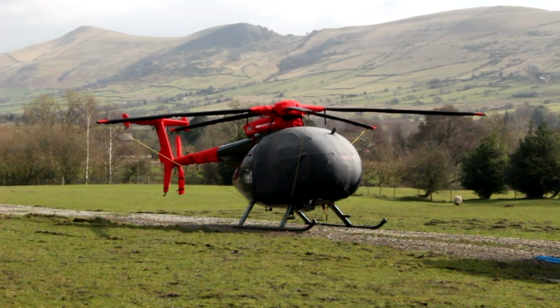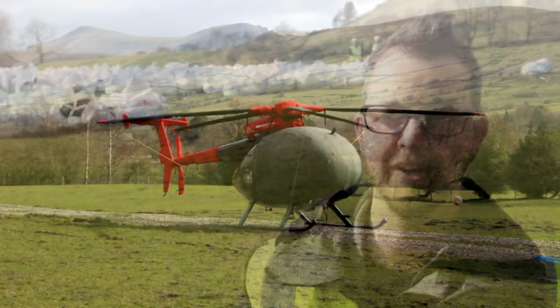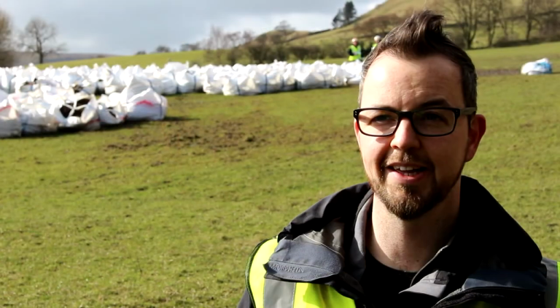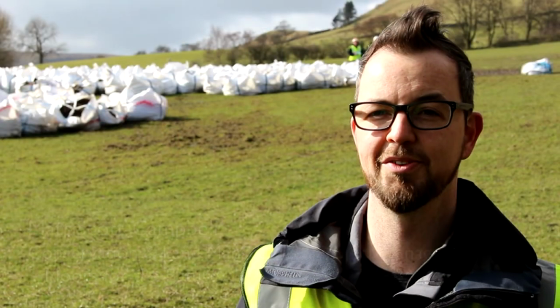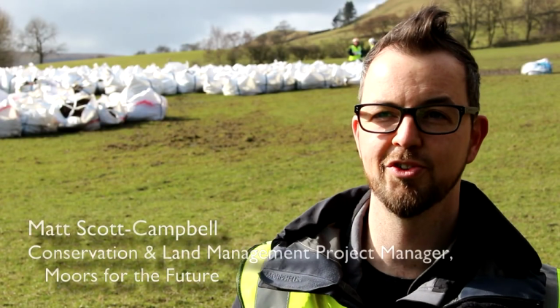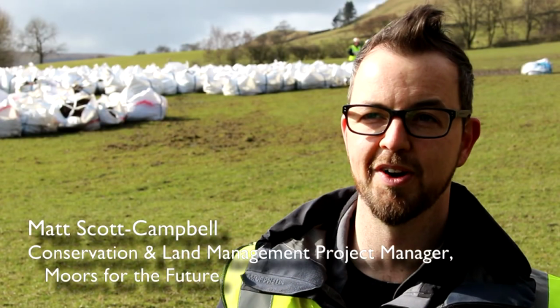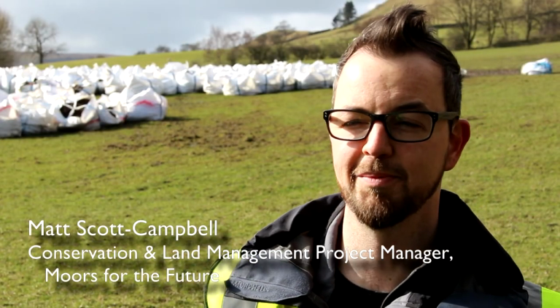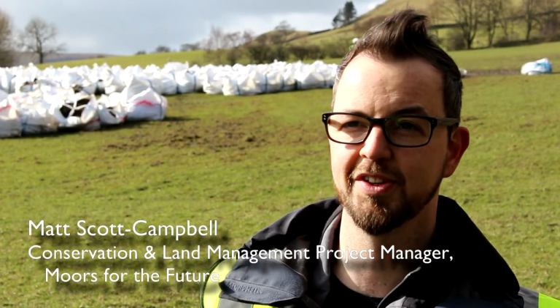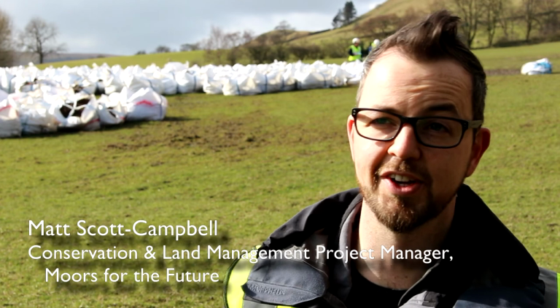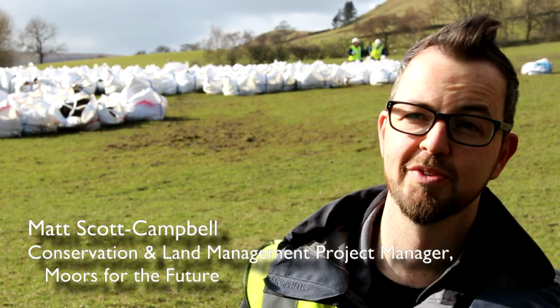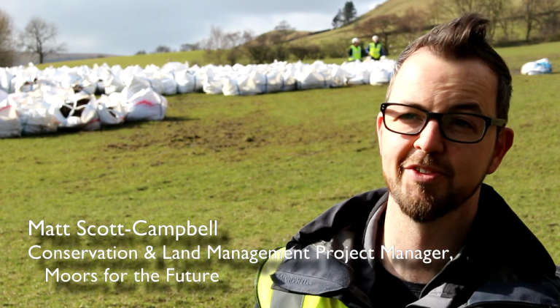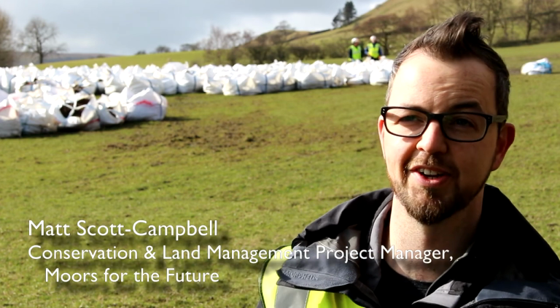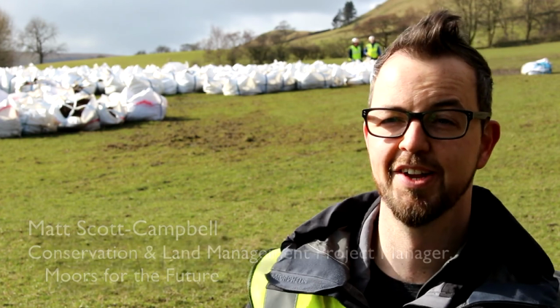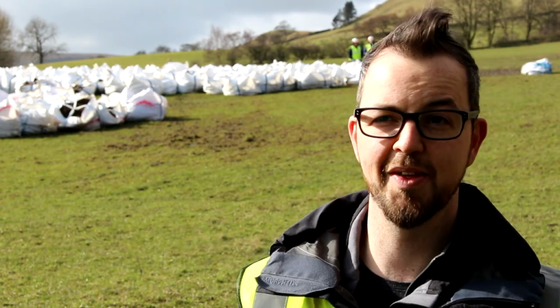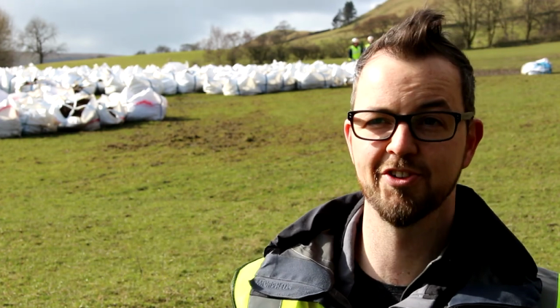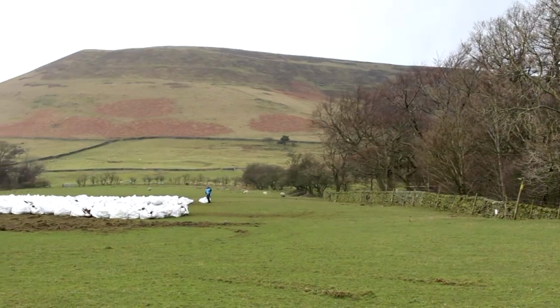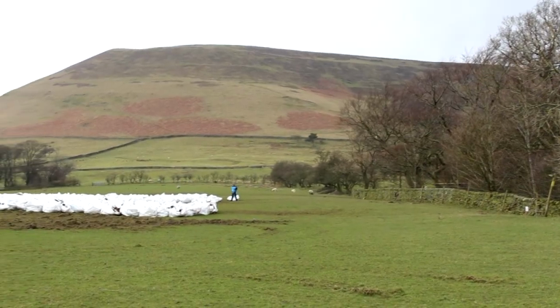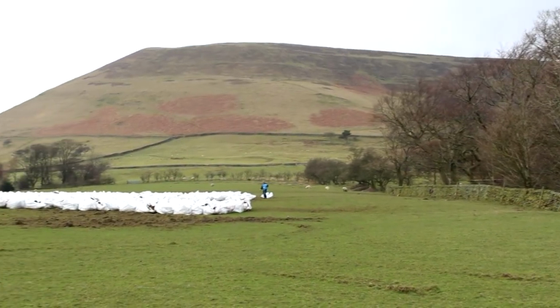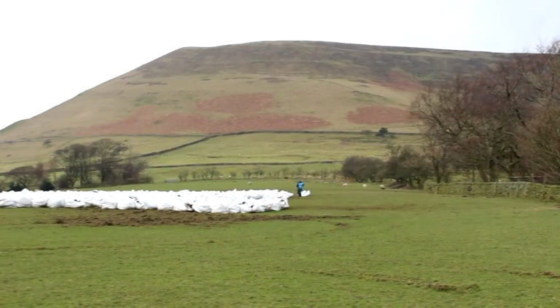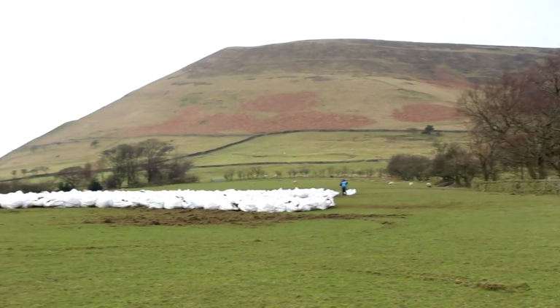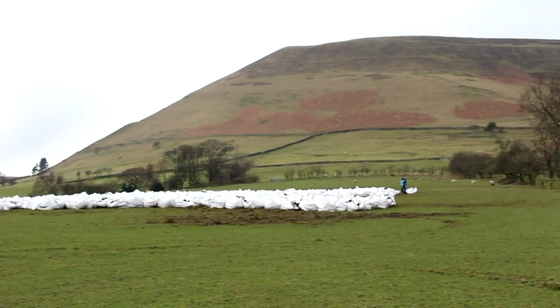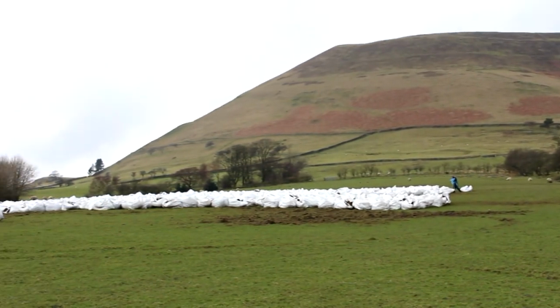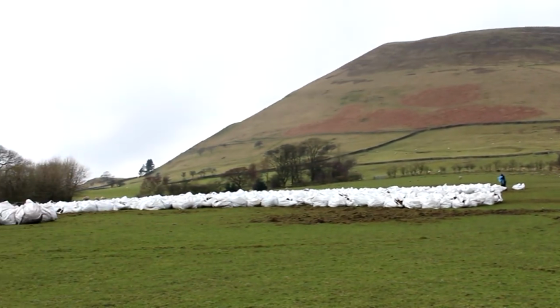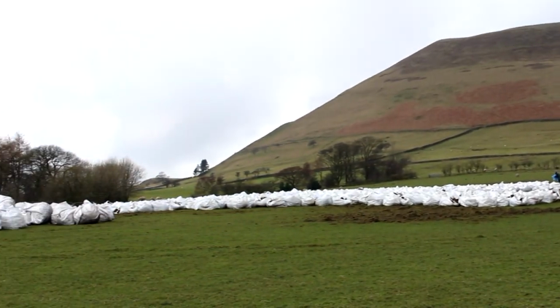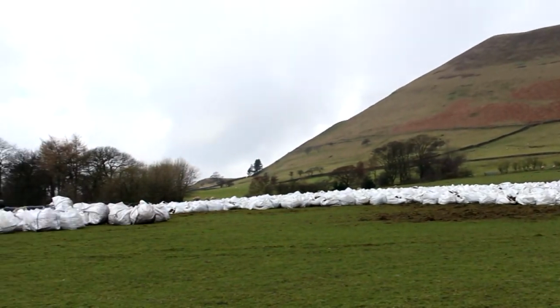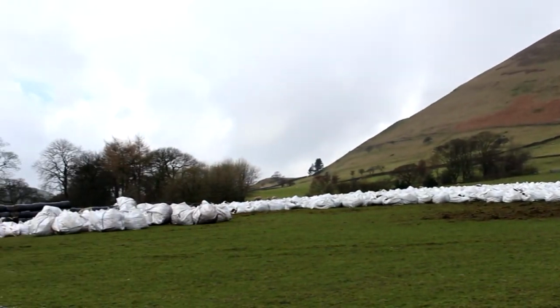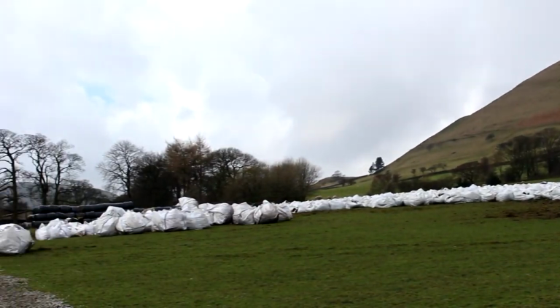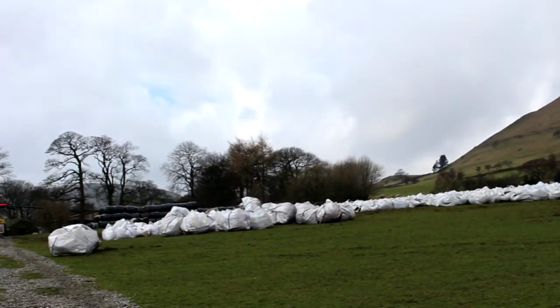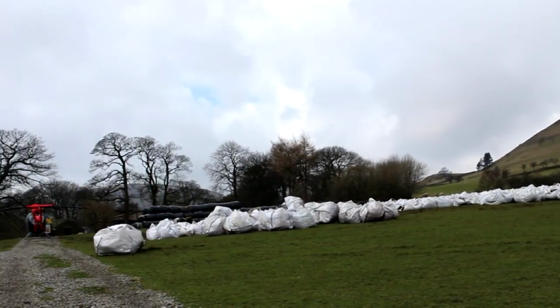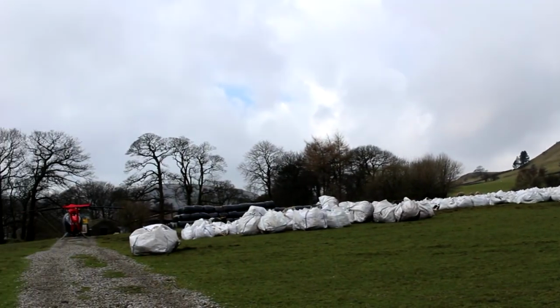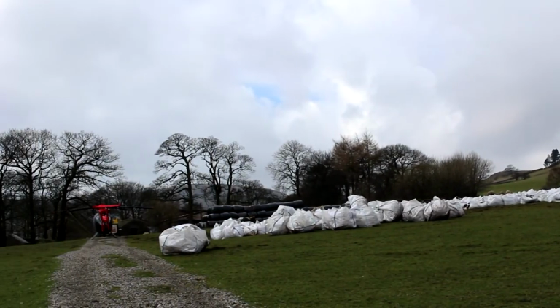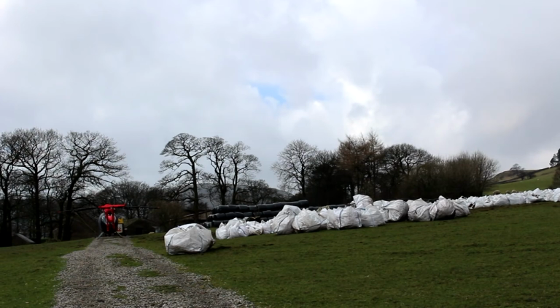Today we're in Edale at Shorewood Farm, using the field here as a lift site for a heather brash spreading operation on Kinder Scout. Heather brash forms a major part of Moors for Future partnership's restoration work on areas of degraded moorland.